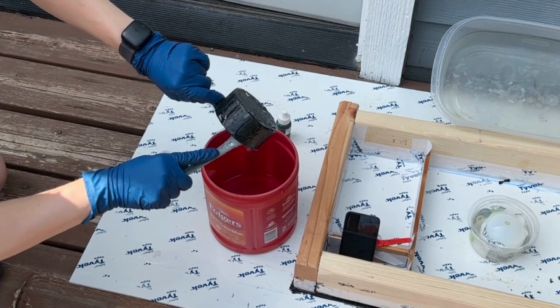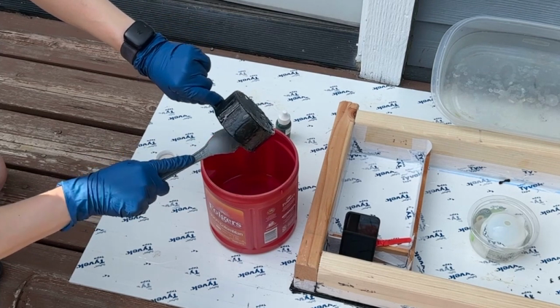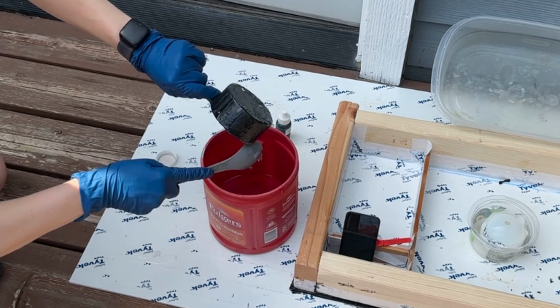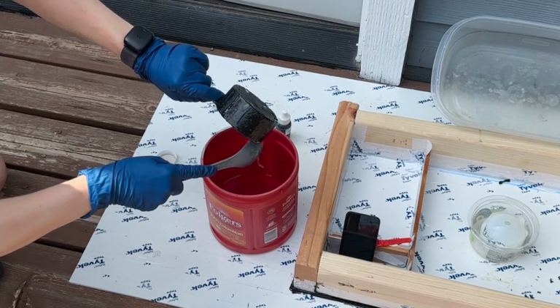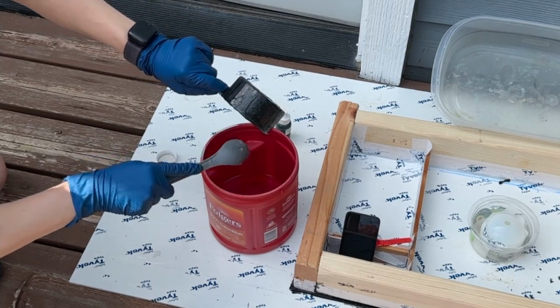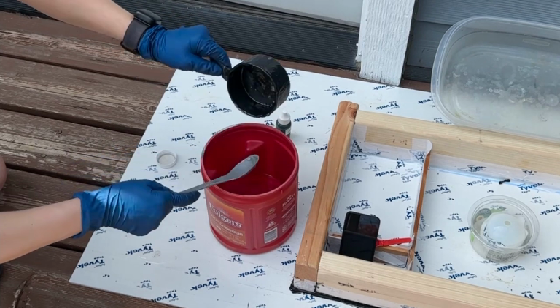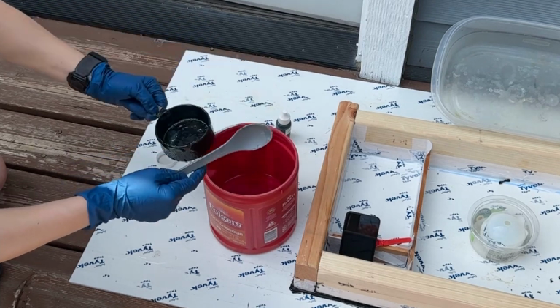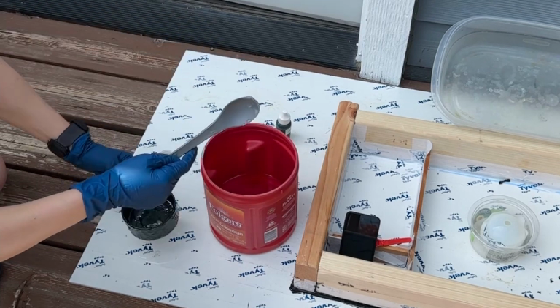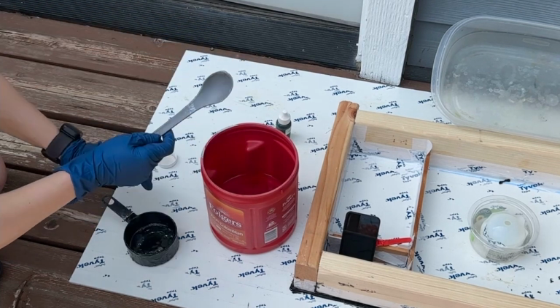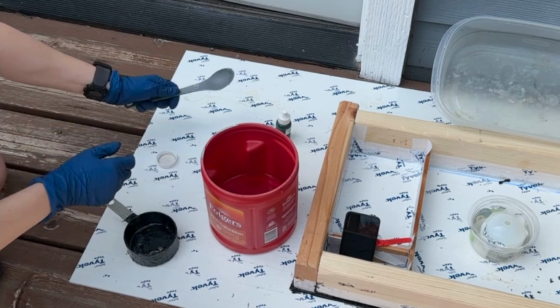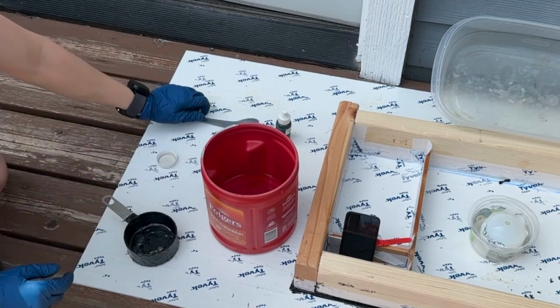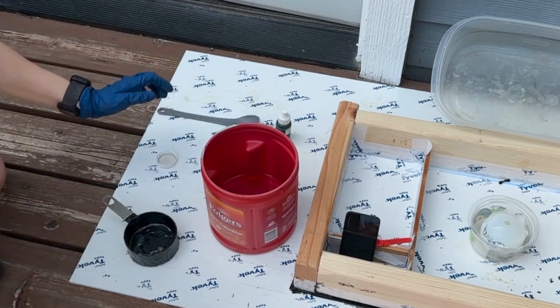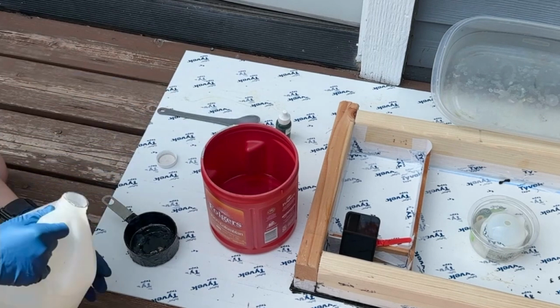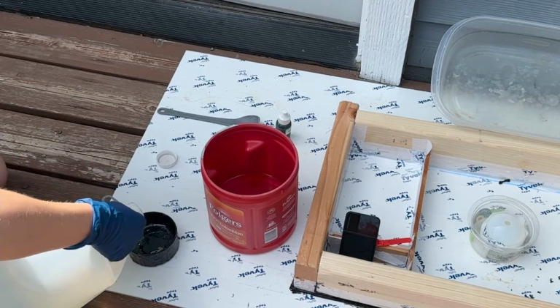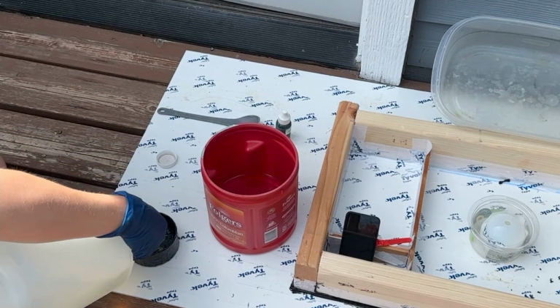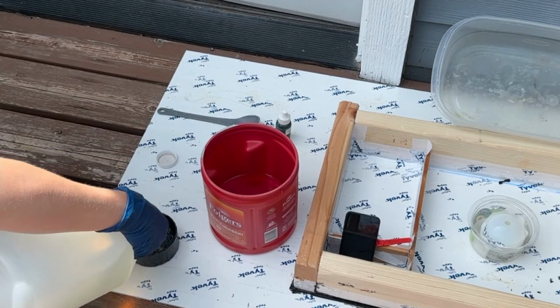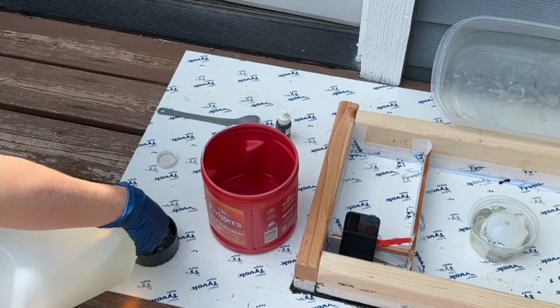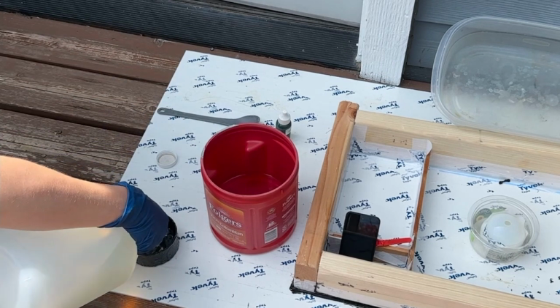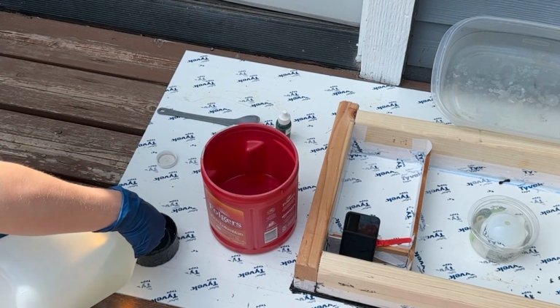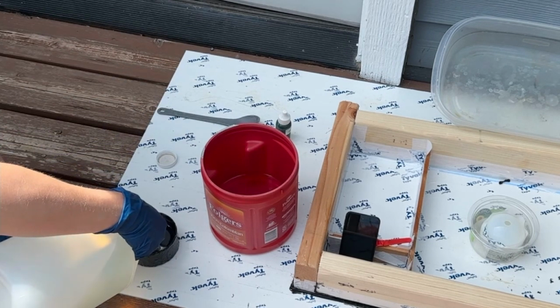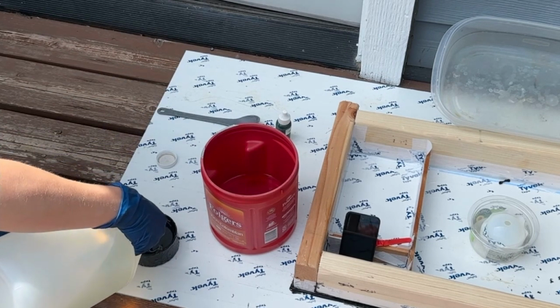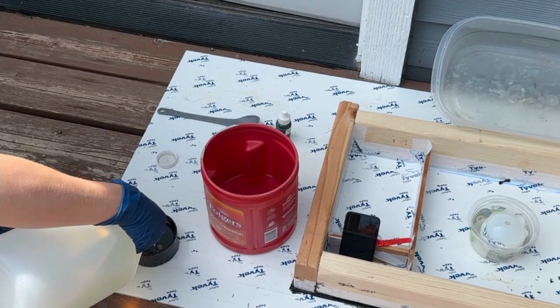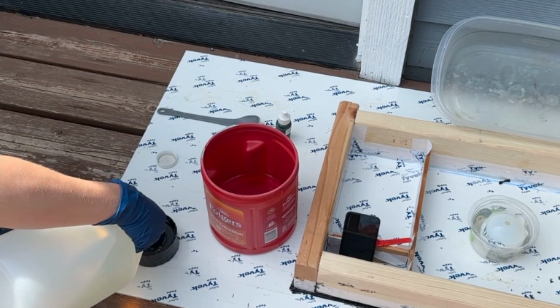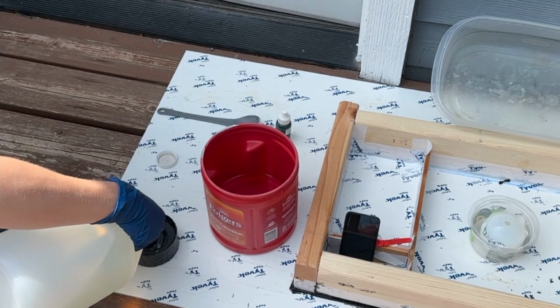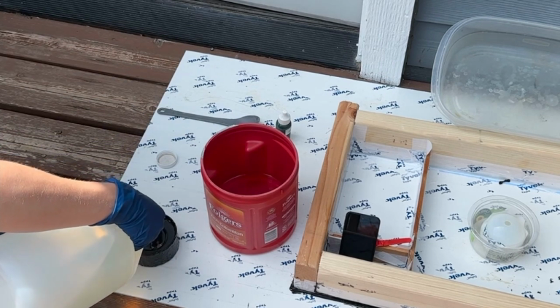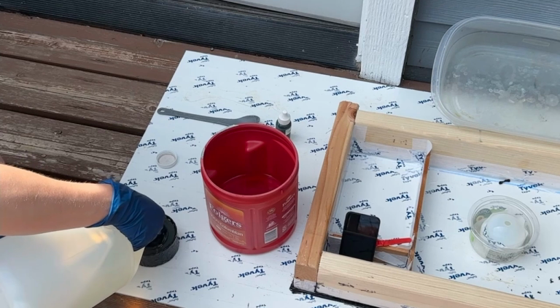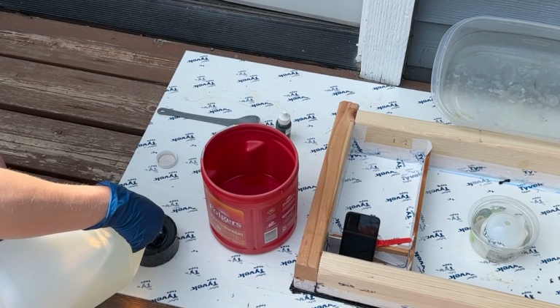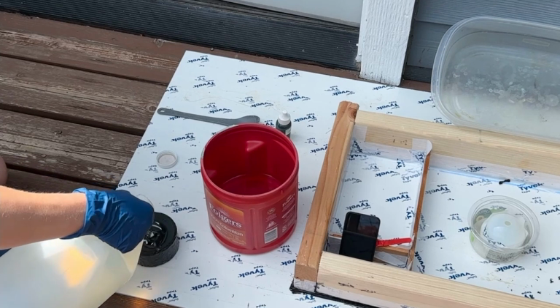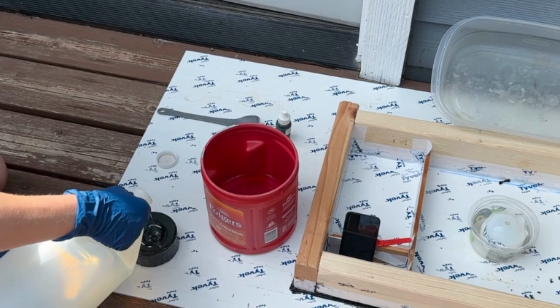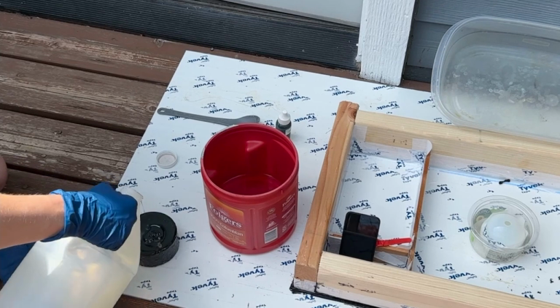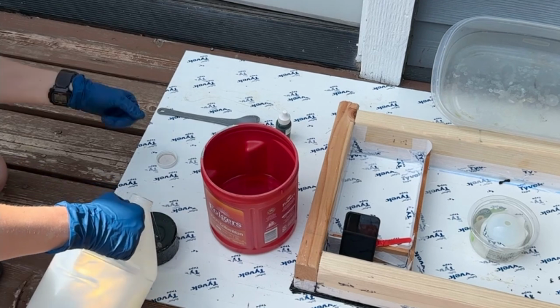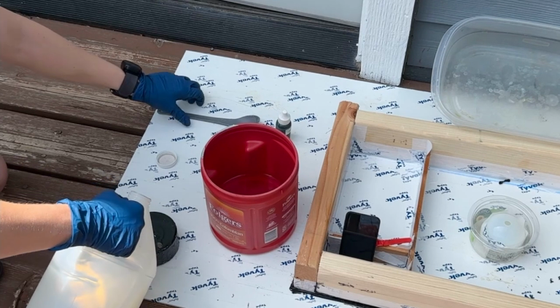I am mixing two cups of part B, the hardener, and two parts of part A, the resin. This is the amount for both the rectangle and the small sphere you see to the side.